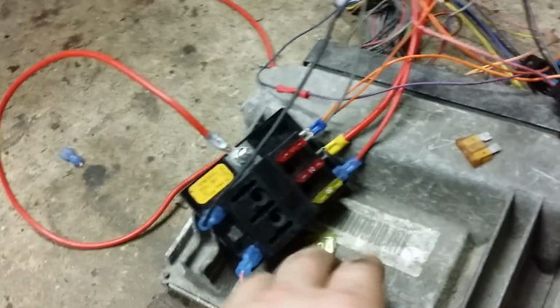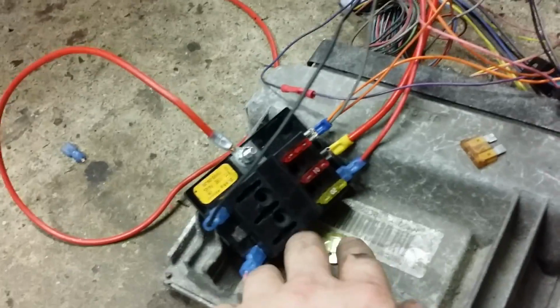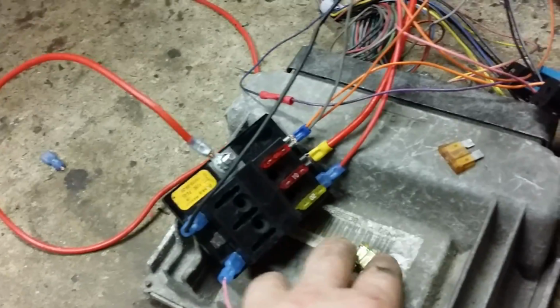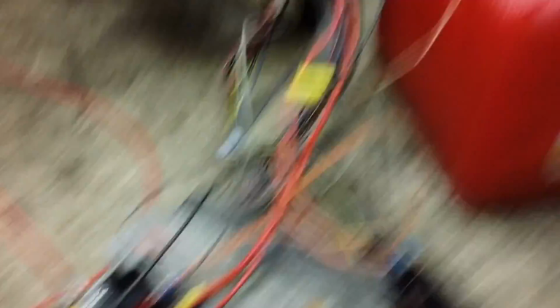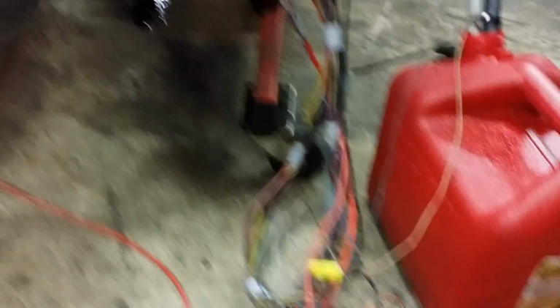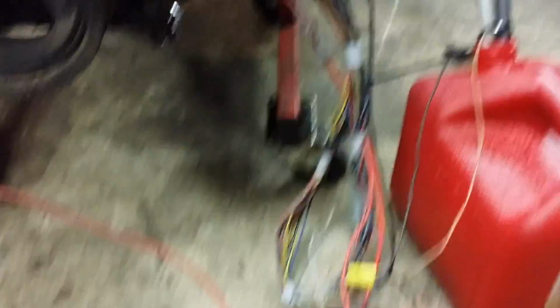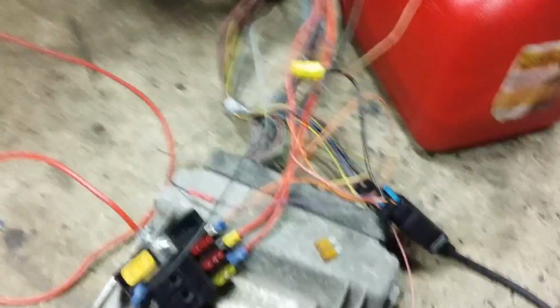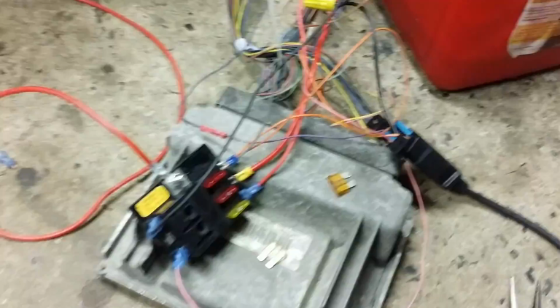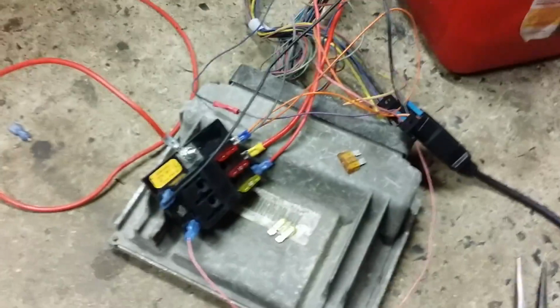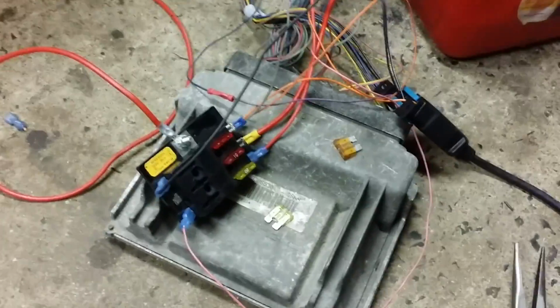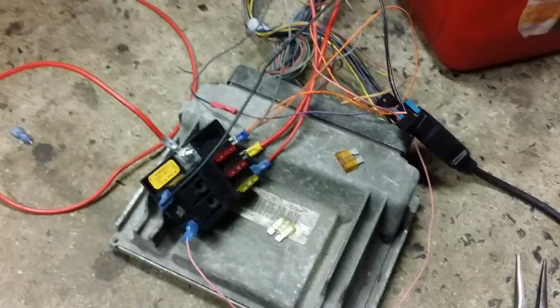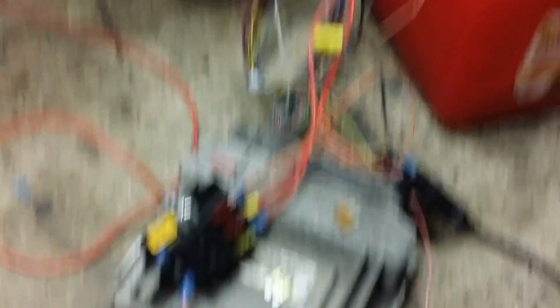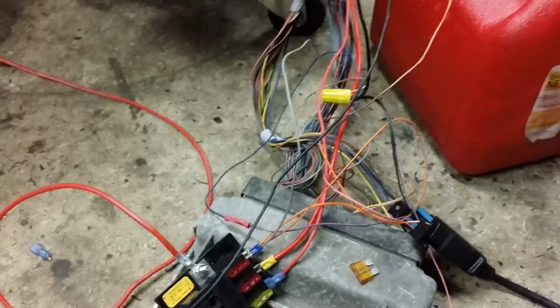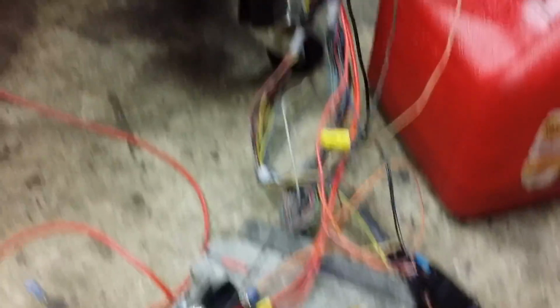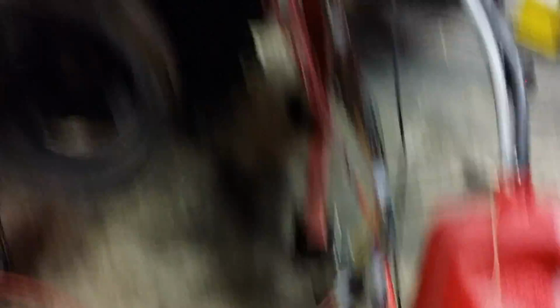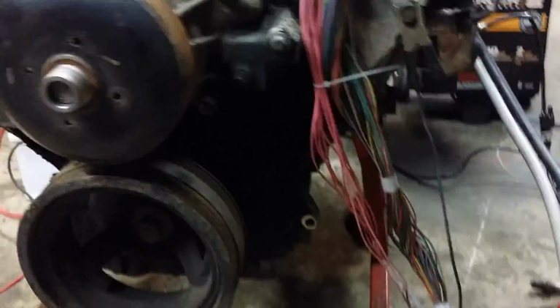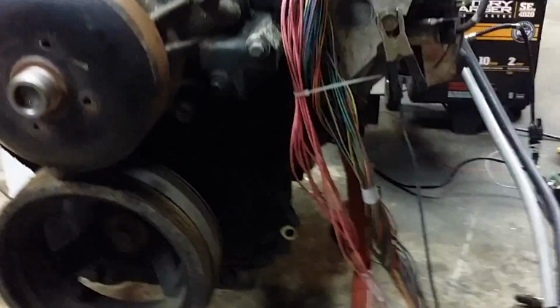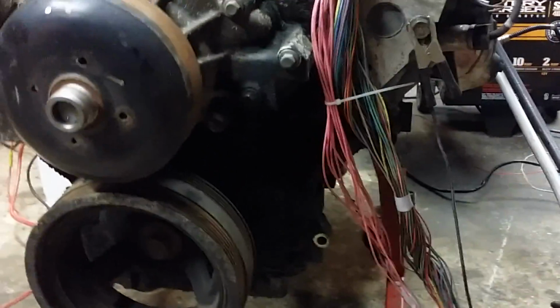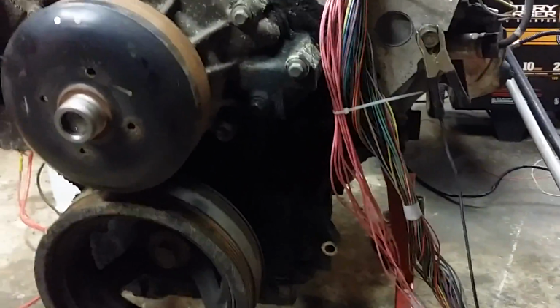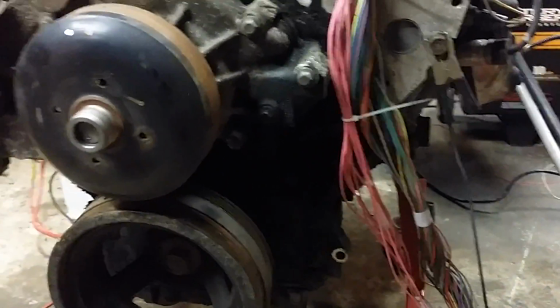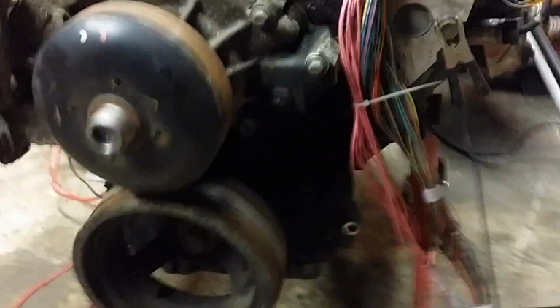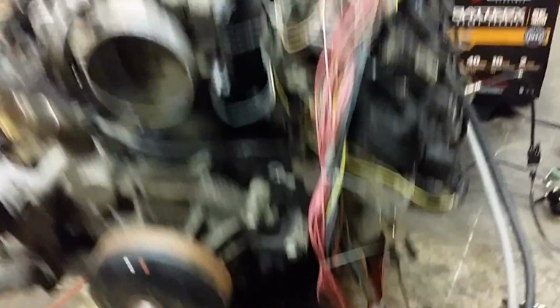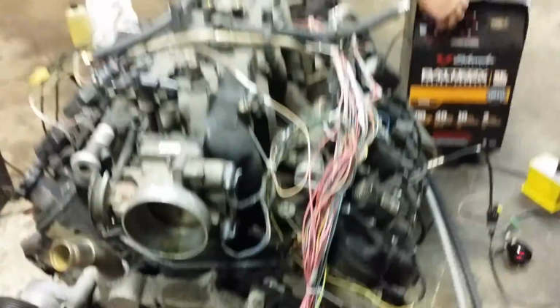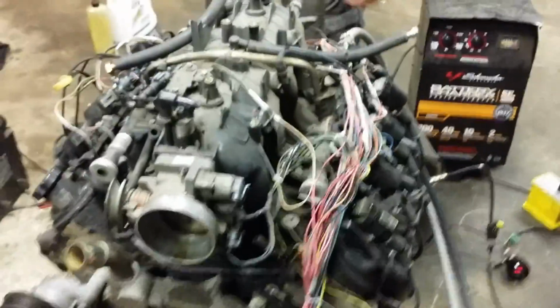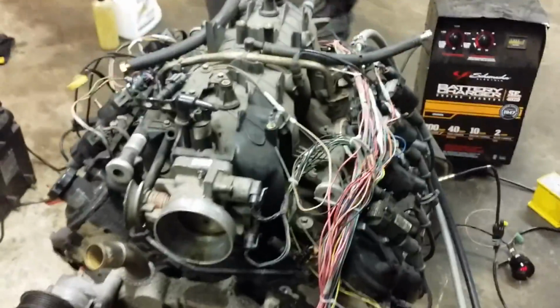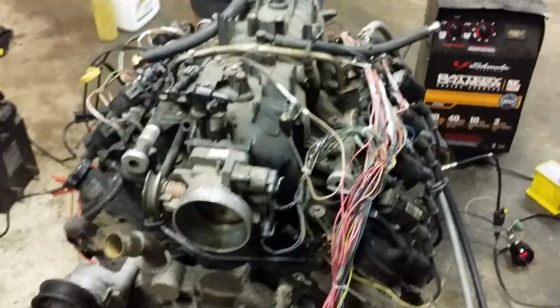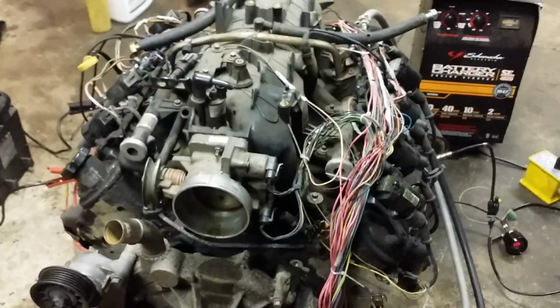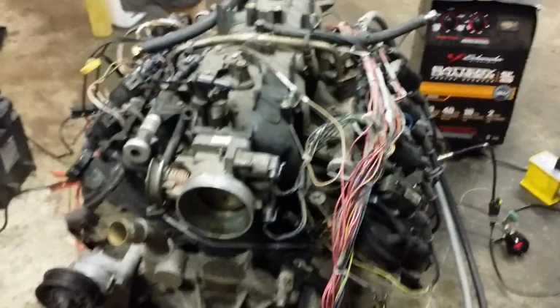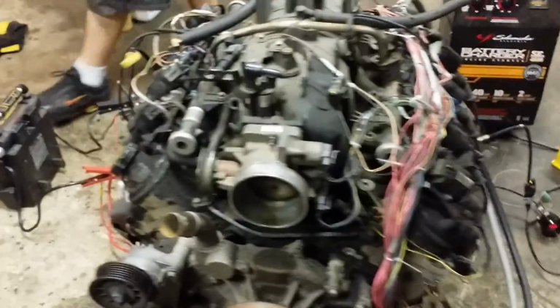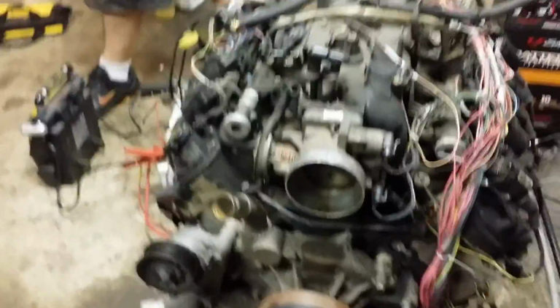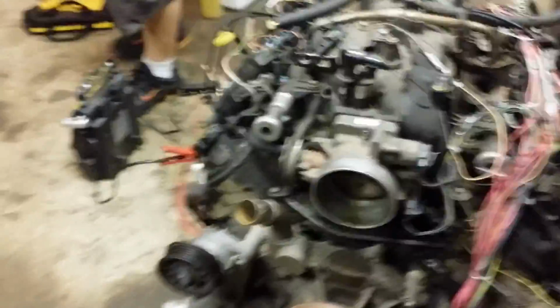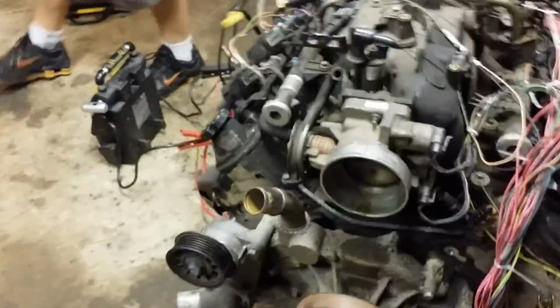Easier than I thought. I don't have any transmission wiring in this harness — it didn't come with any. So I figured it would be the easiest one to take down and learn how to use, but actually simpler than I thought.